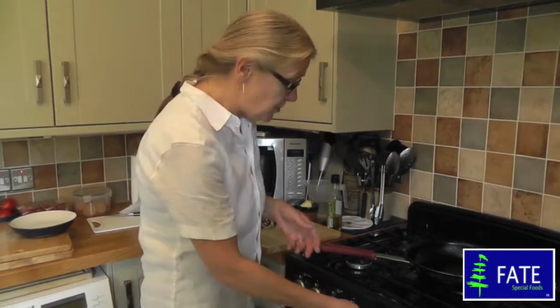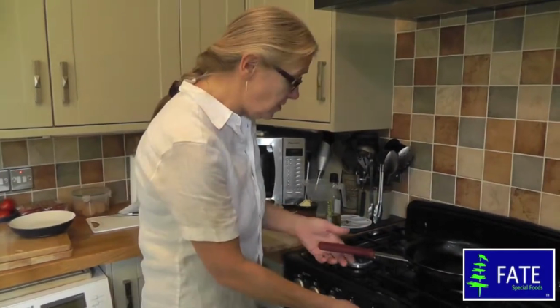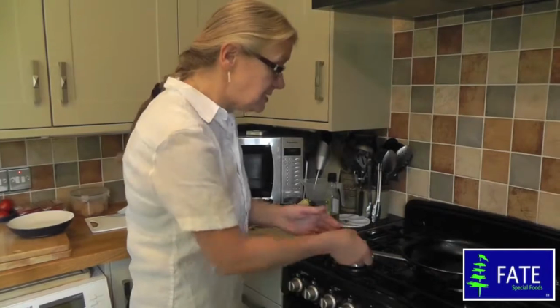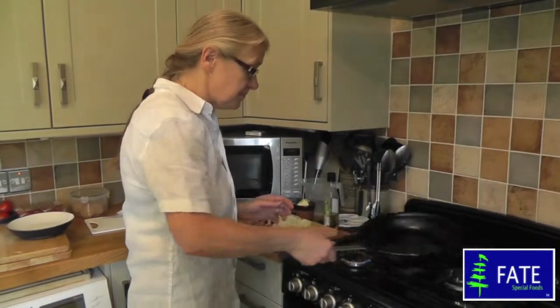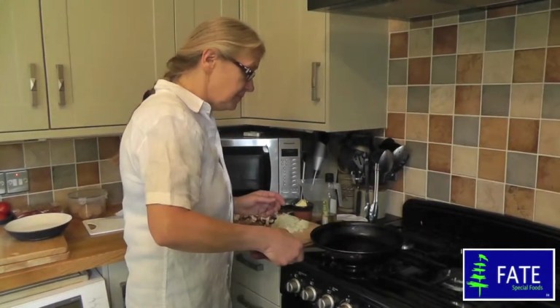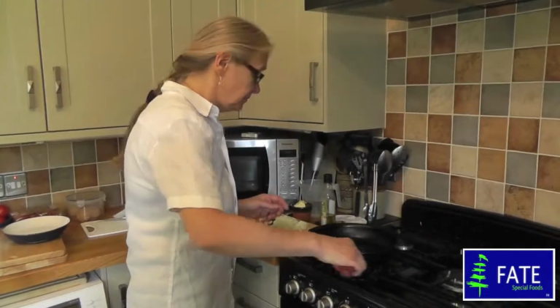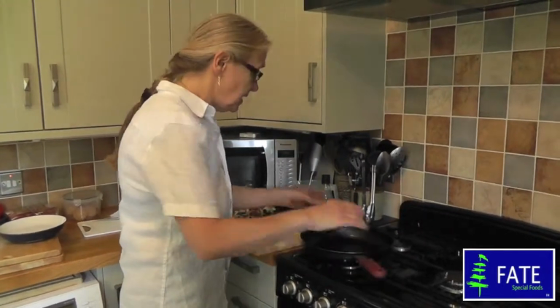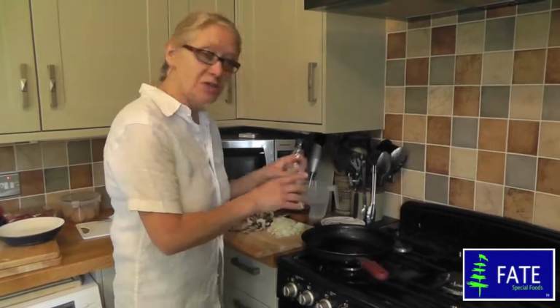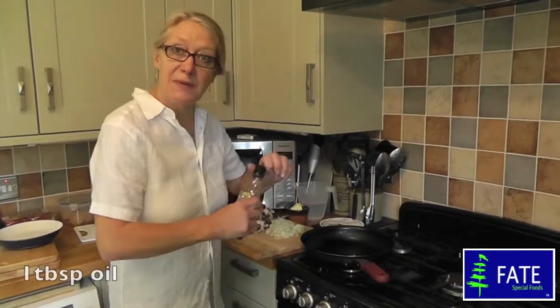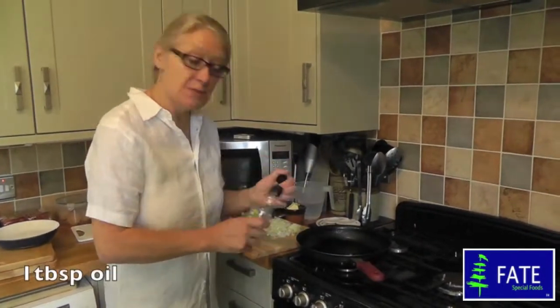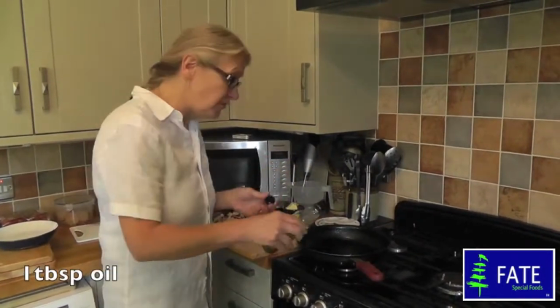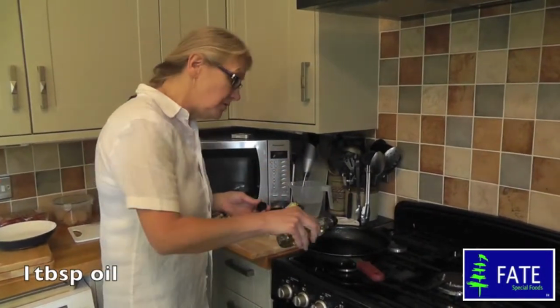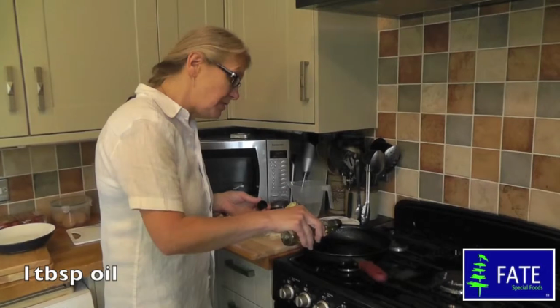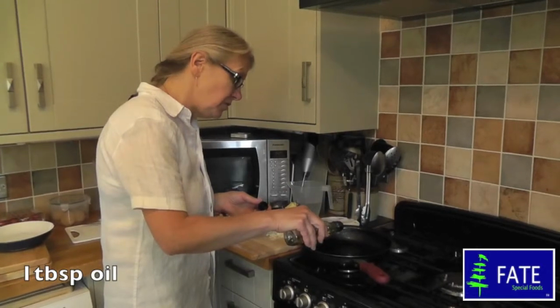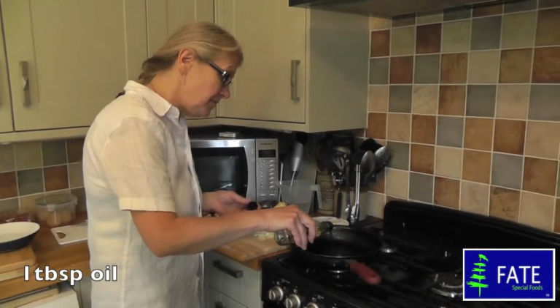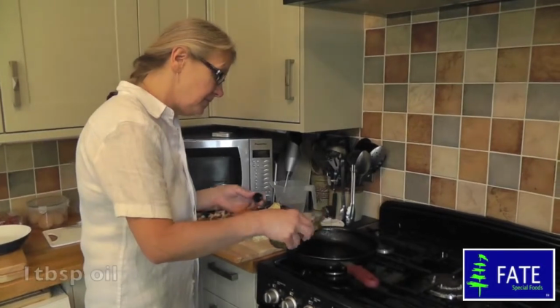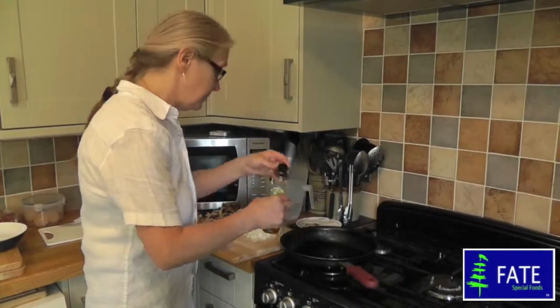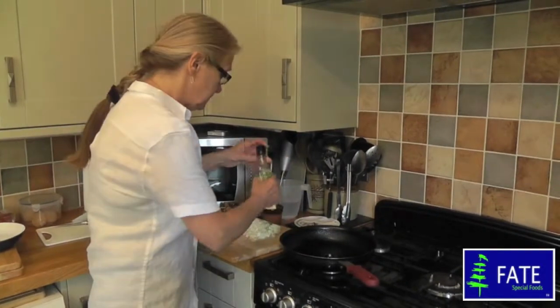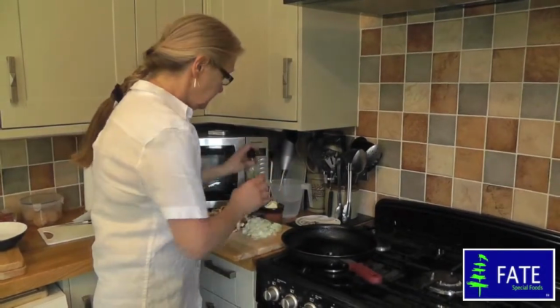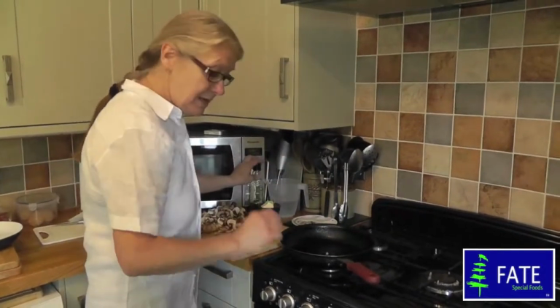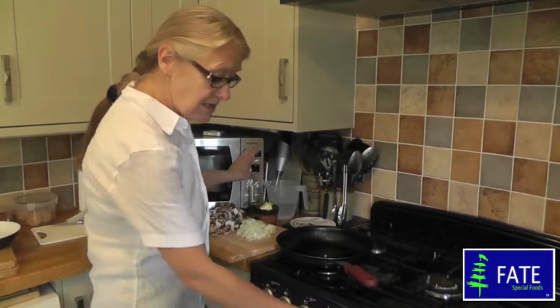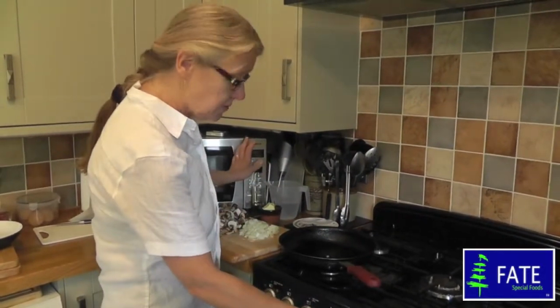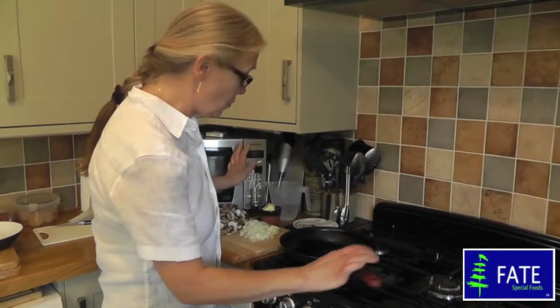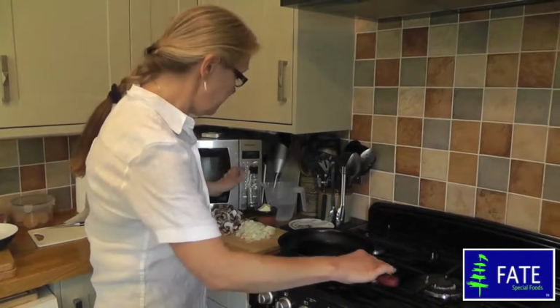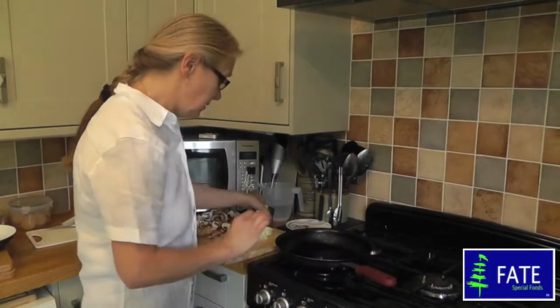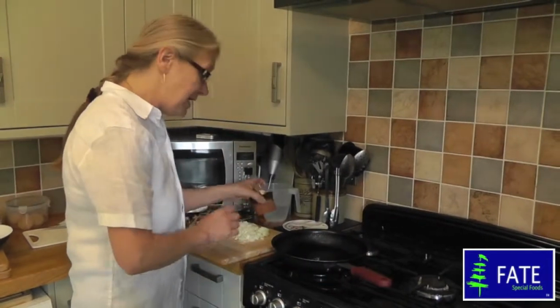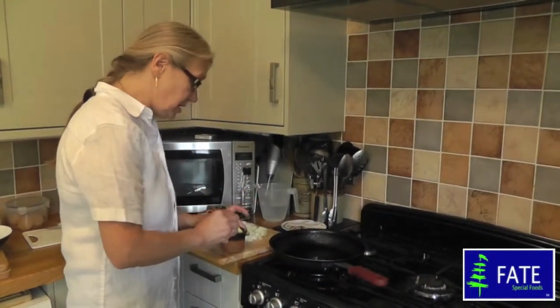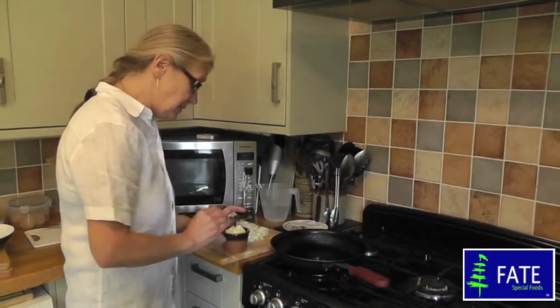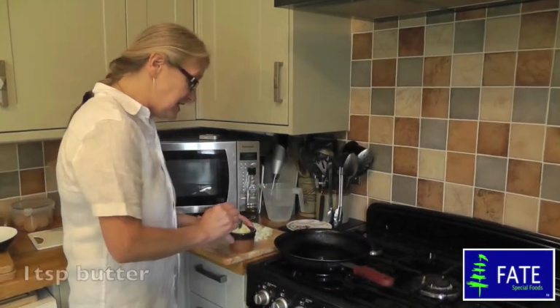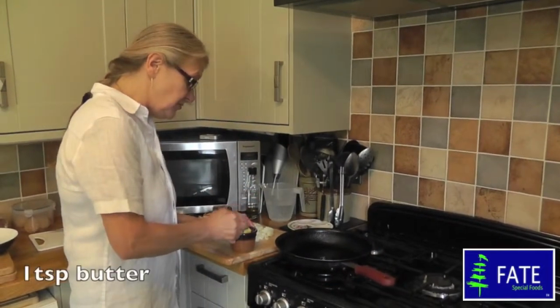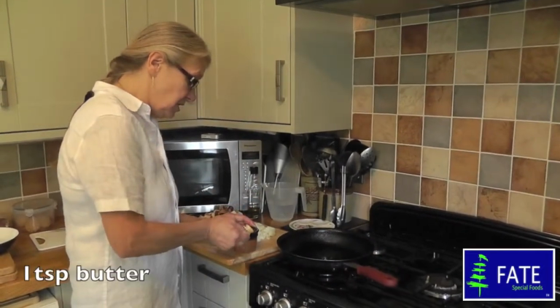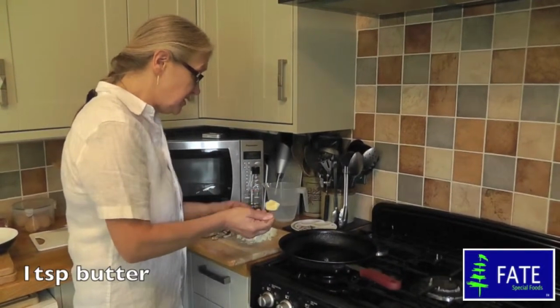Put a pan on to heat and add about a tablespoon of oil. I've got a bit of olive oil here. Leave that to get warm and then add about a teaspoonful of butter.